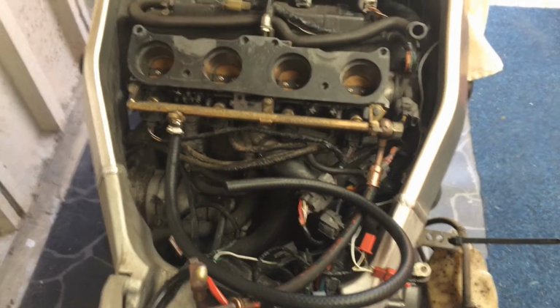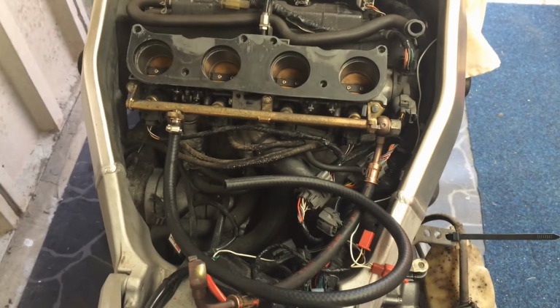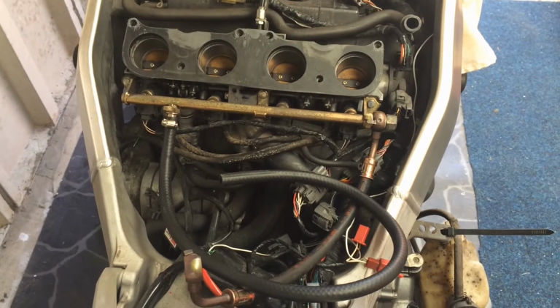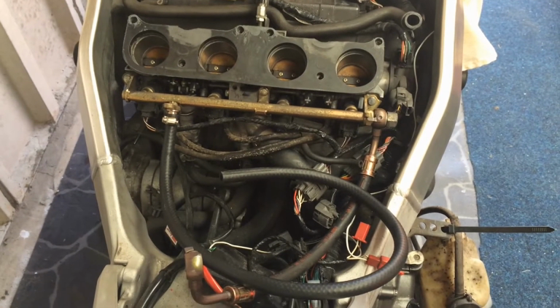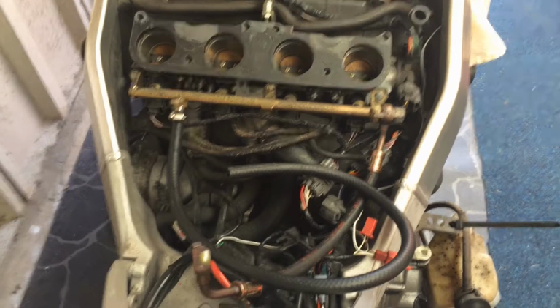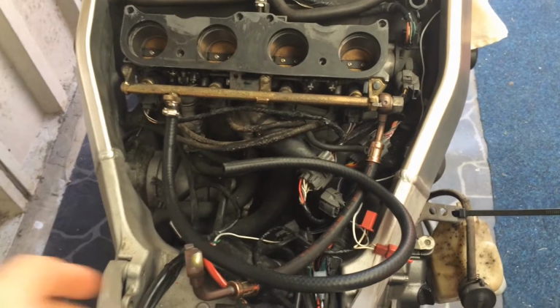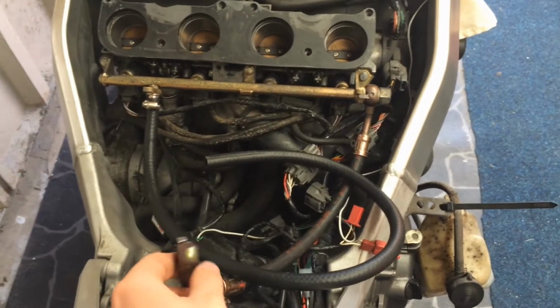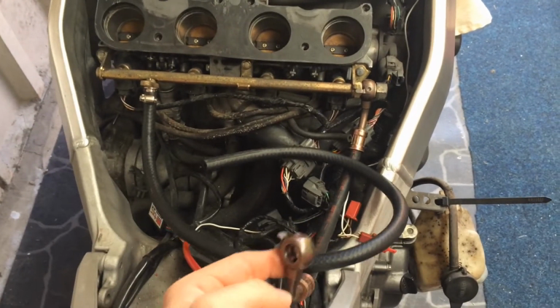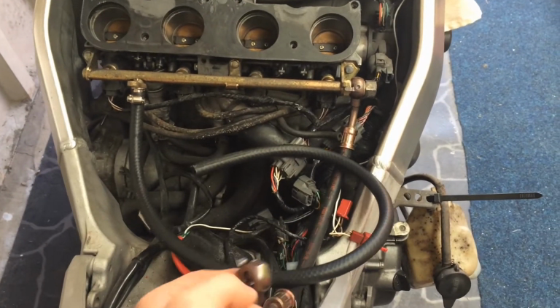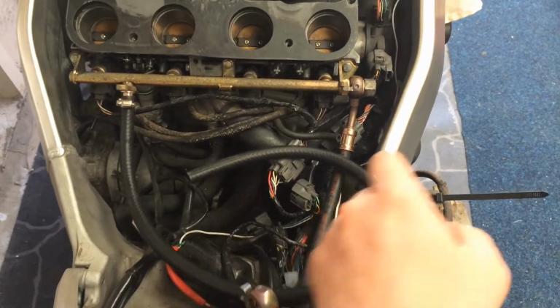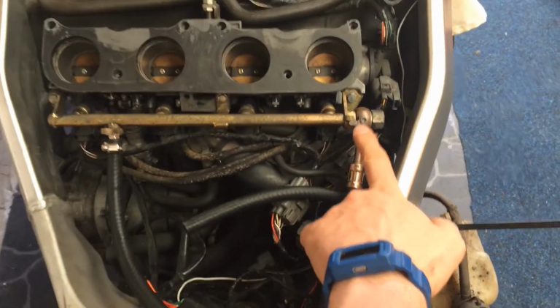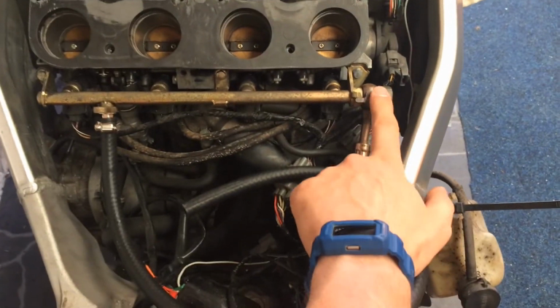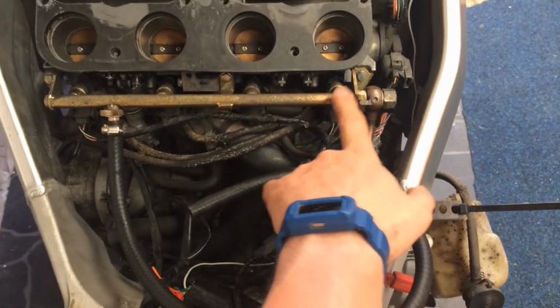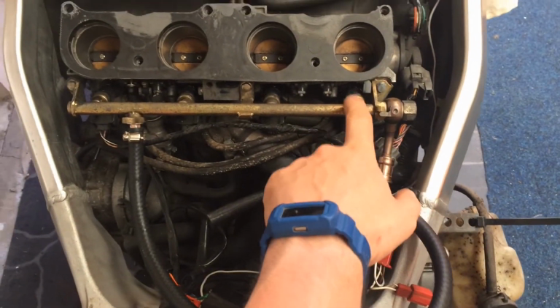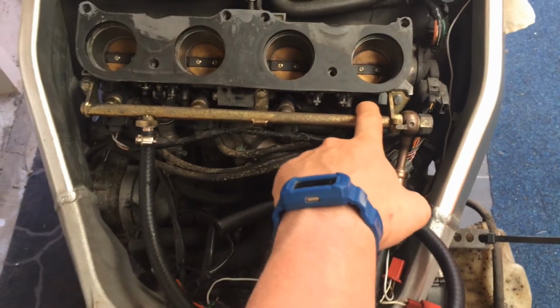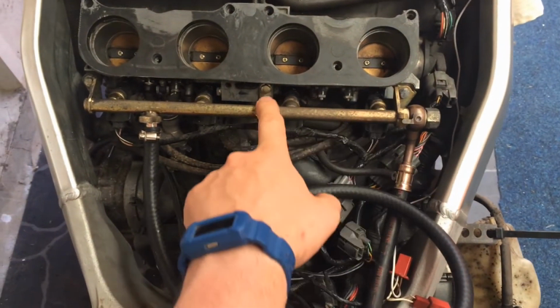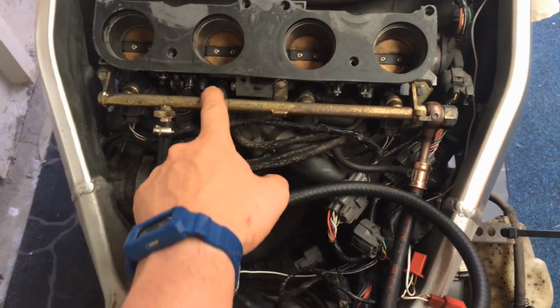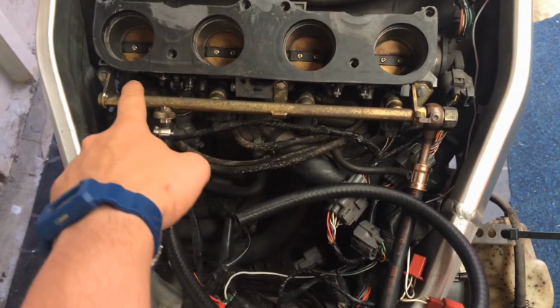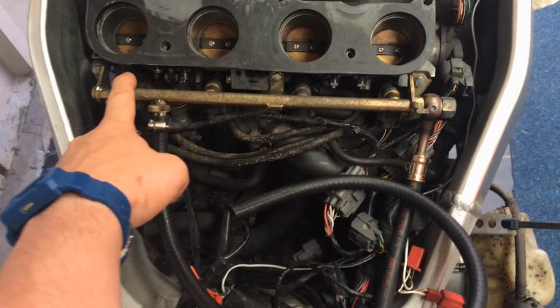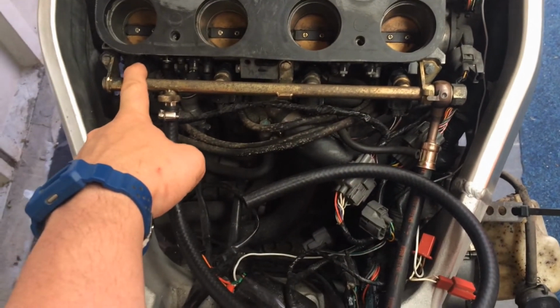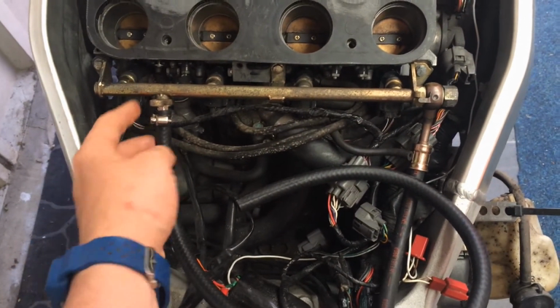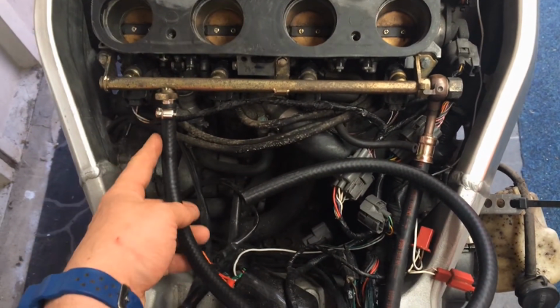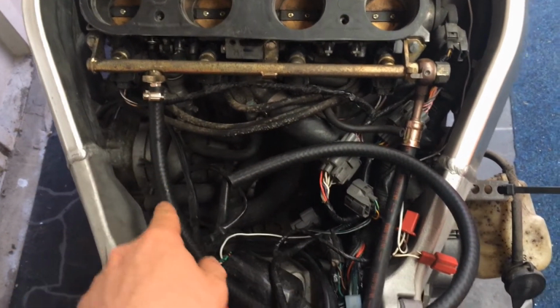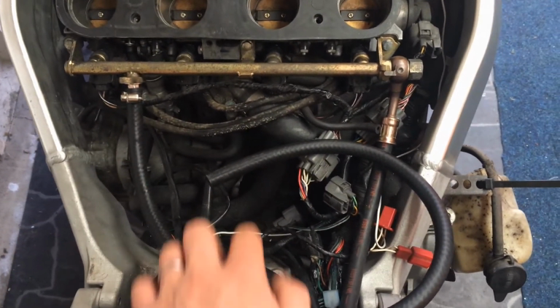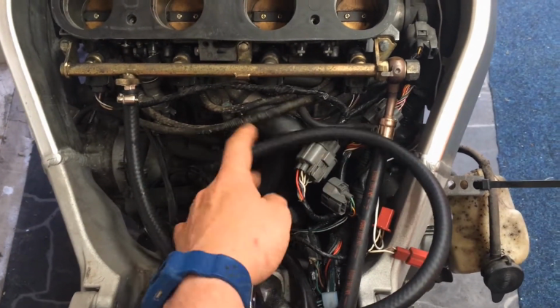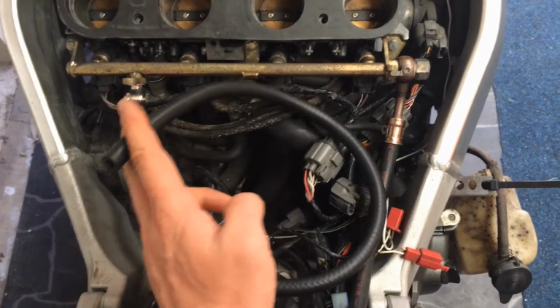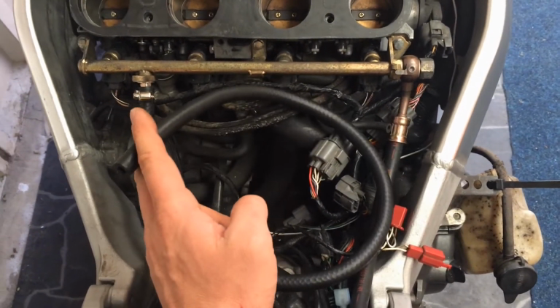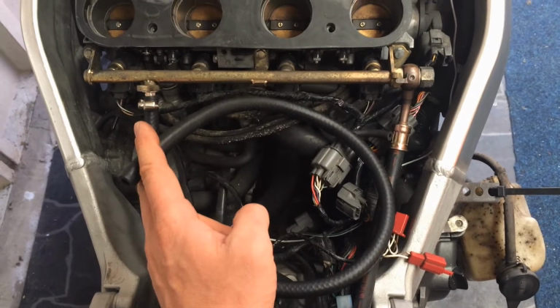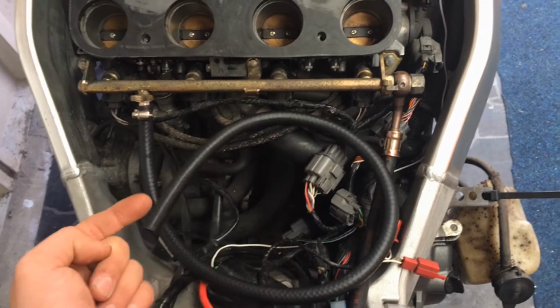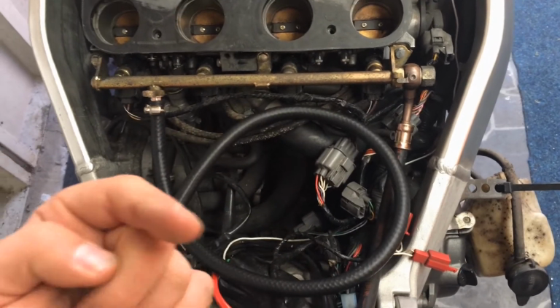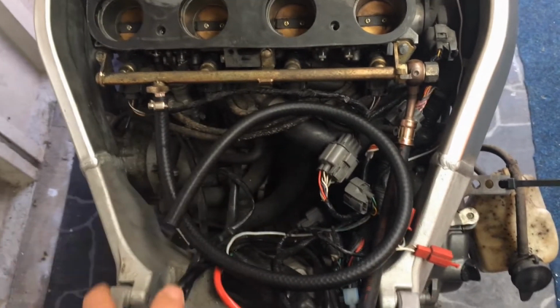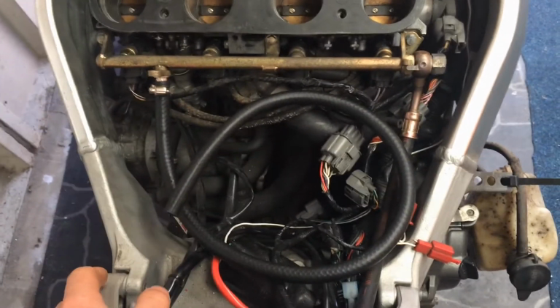That's the modified fuel rail fitted back onto the bike. You've got from the pump going into the fuel rail, fuel pressure going down into the injectors, then the fuel return comes back off of there, goes onto the fuel pressure regulator, then goes back to the tank.